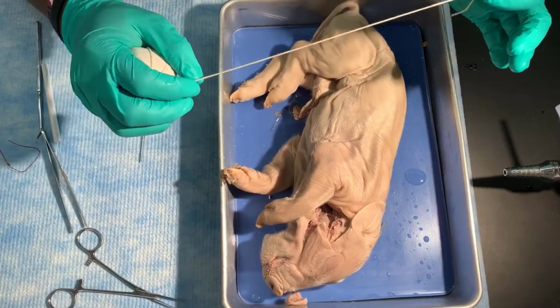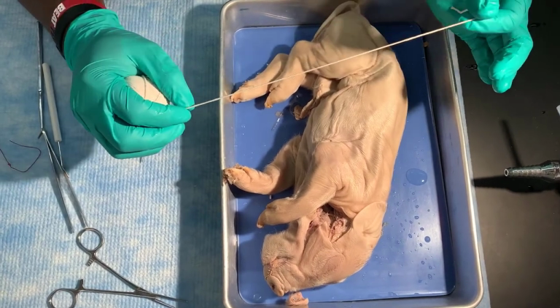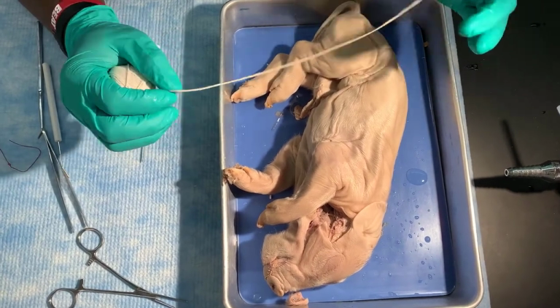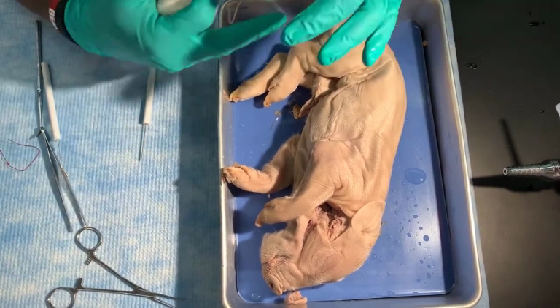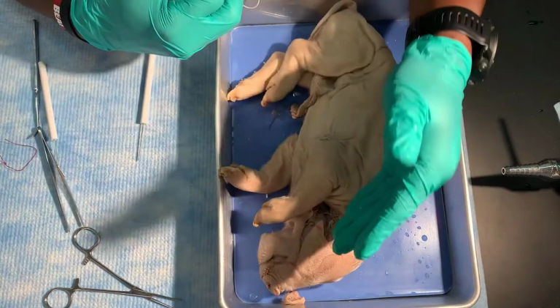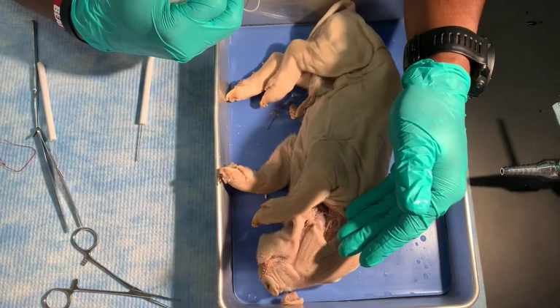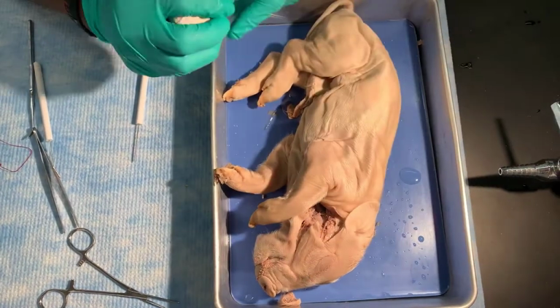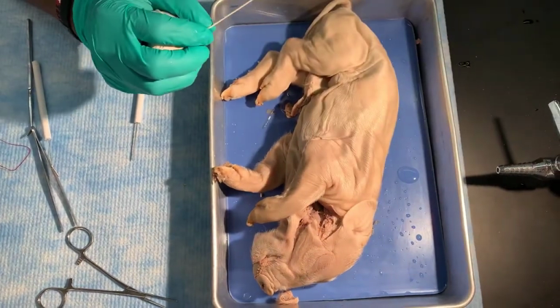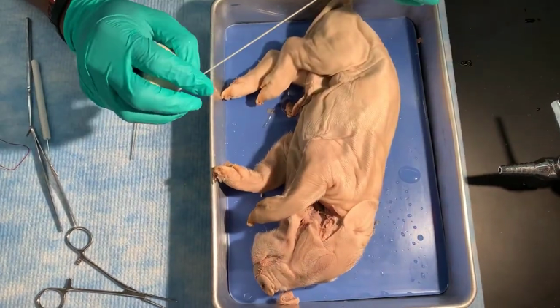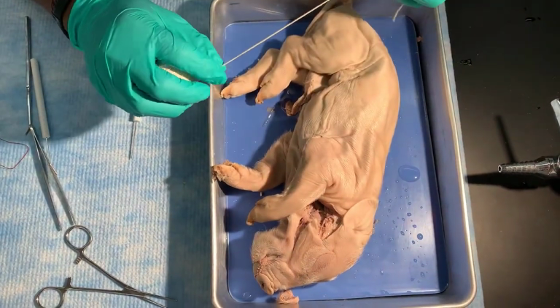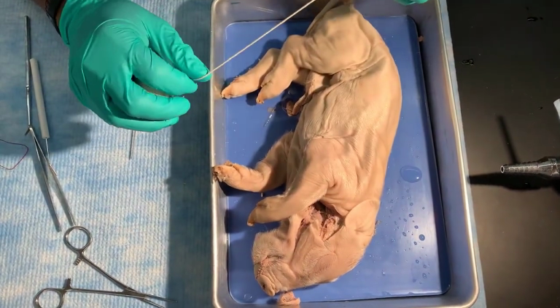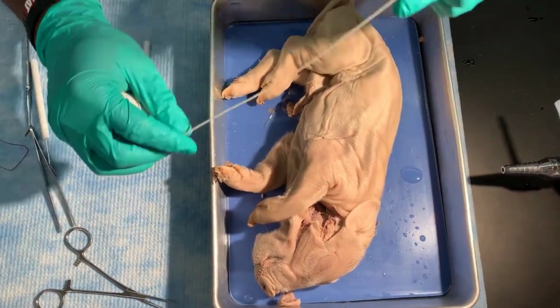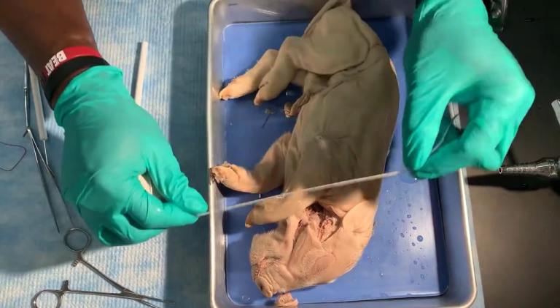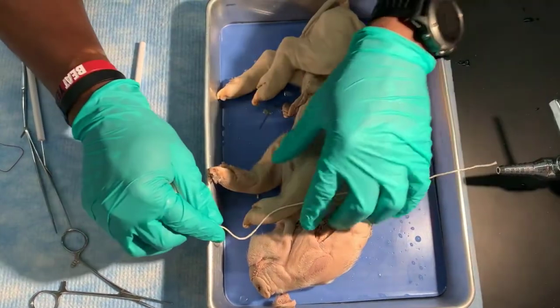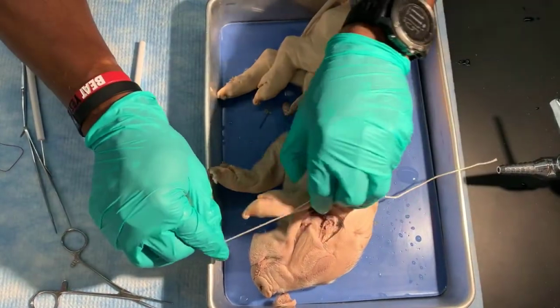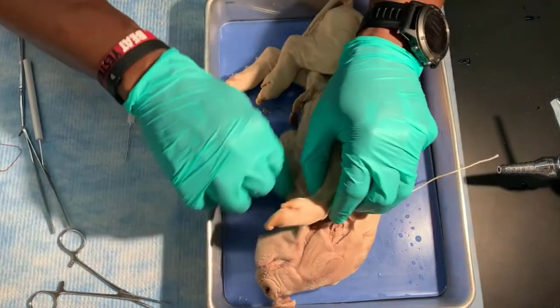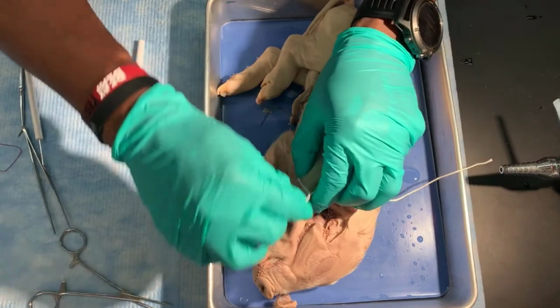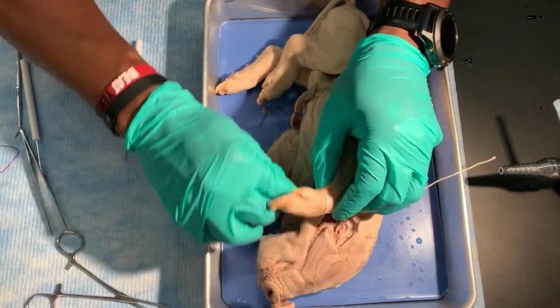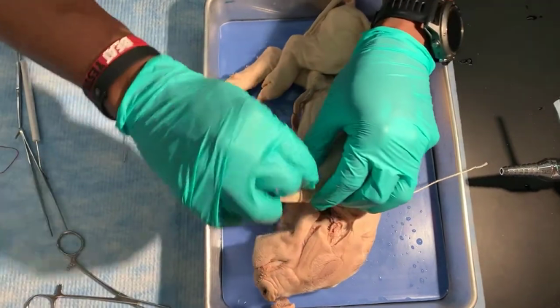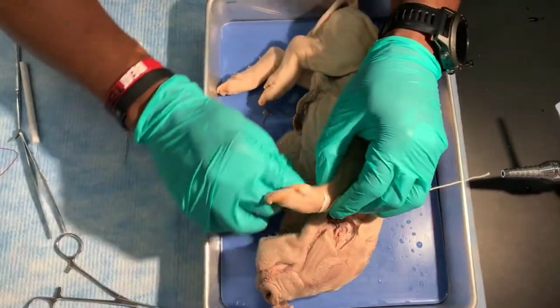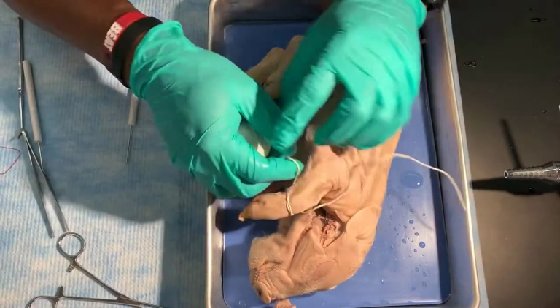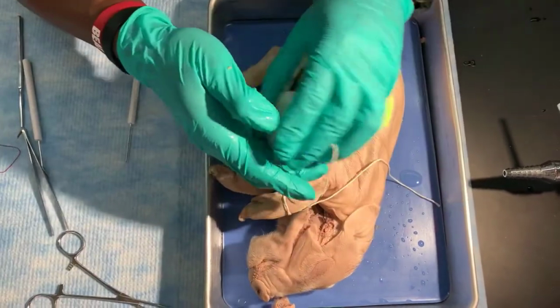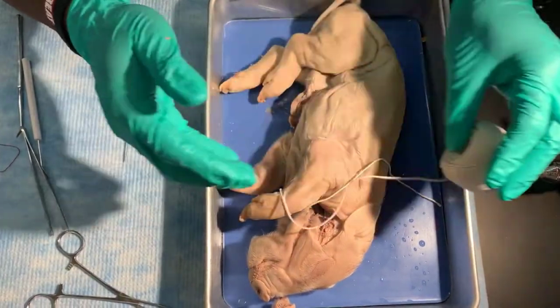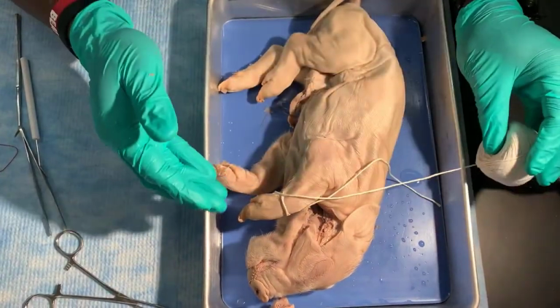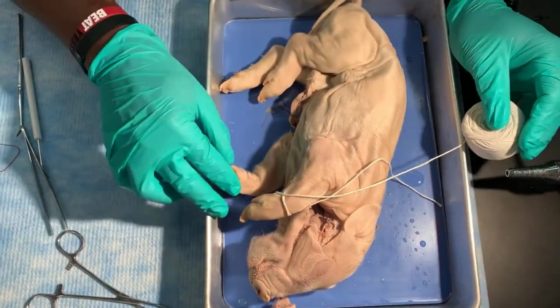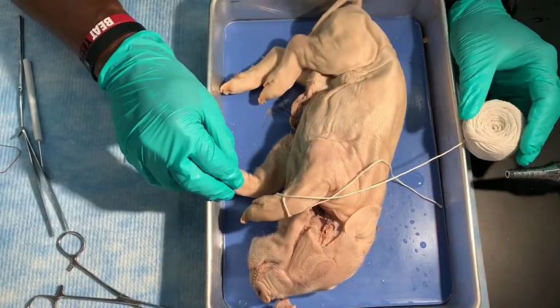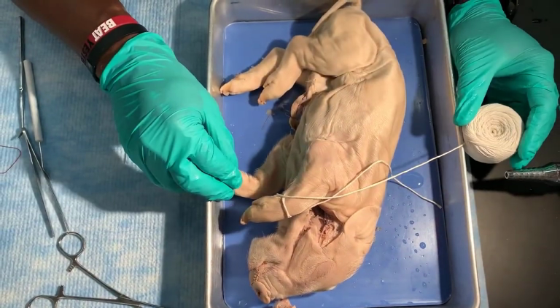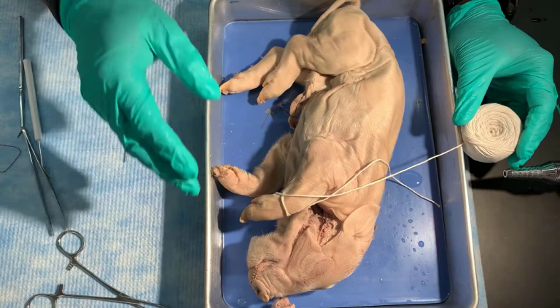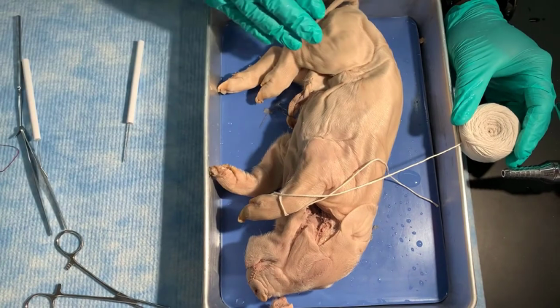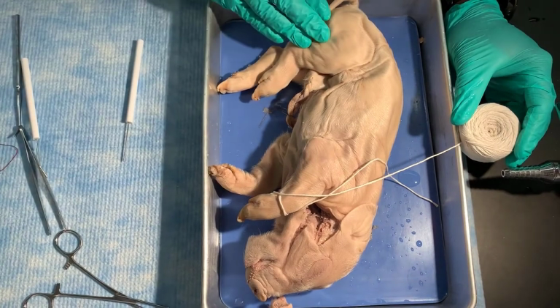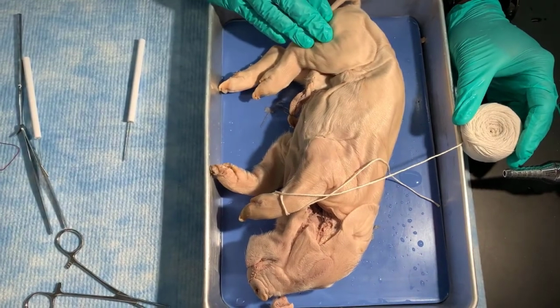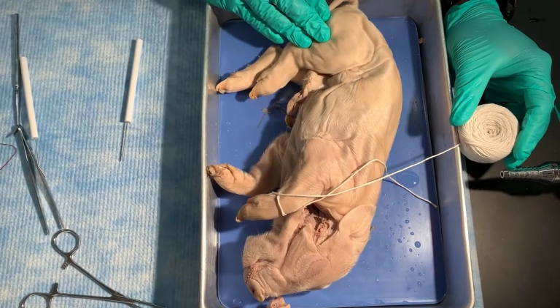Now that we've completed the cheek, I'm going to tie up the pig. I'm going to do that by tying string around one of the arms, then going underneath the tray and tying the other arm. I'm going to do the same with the legs.